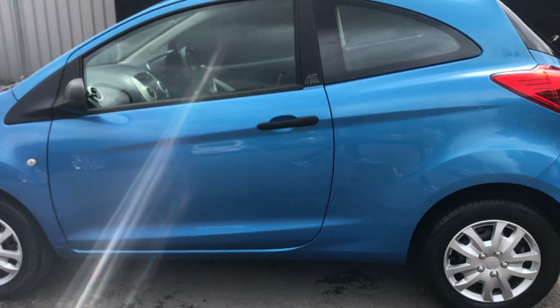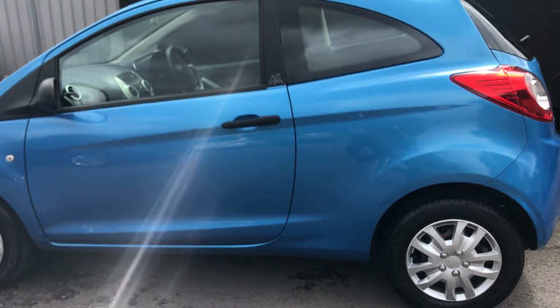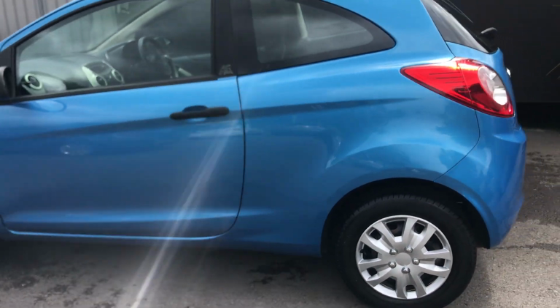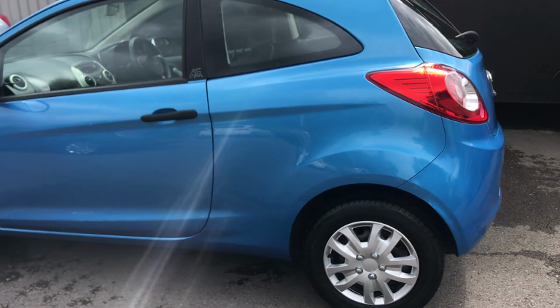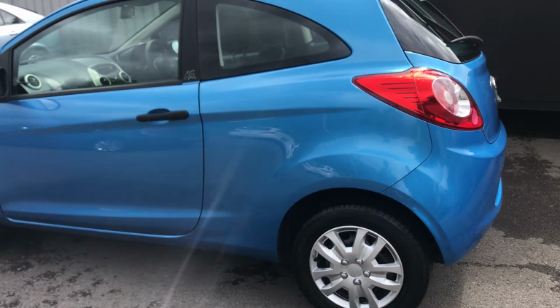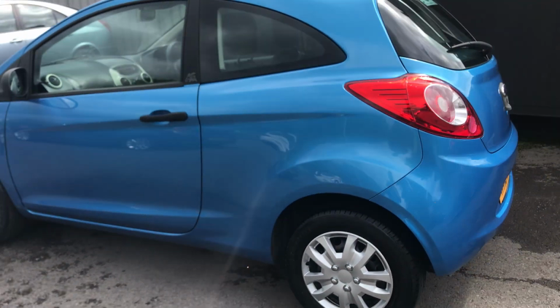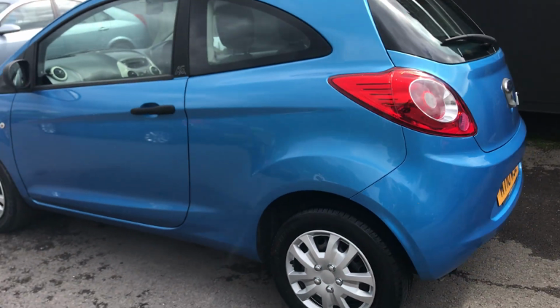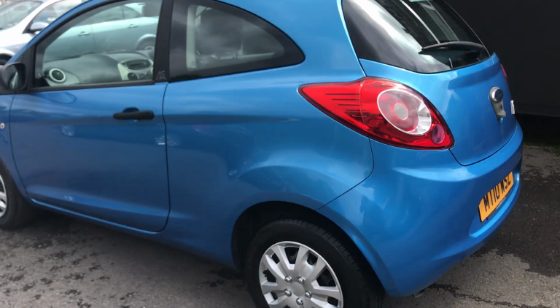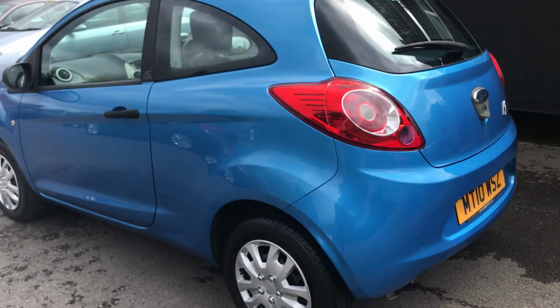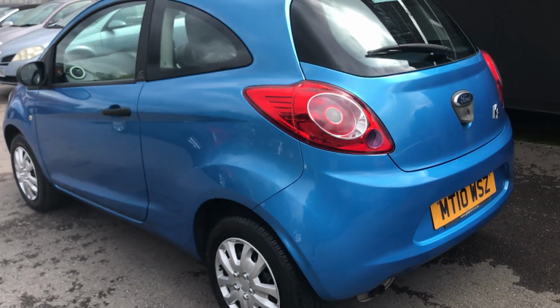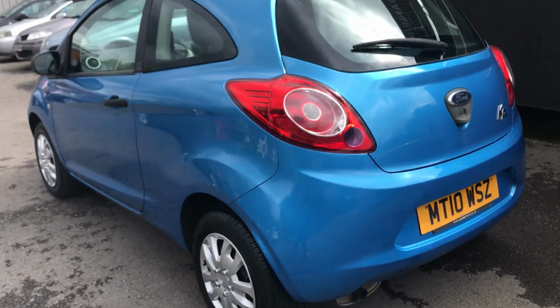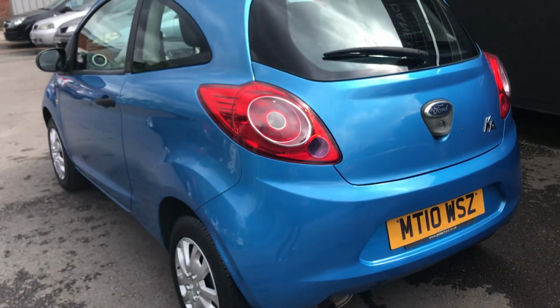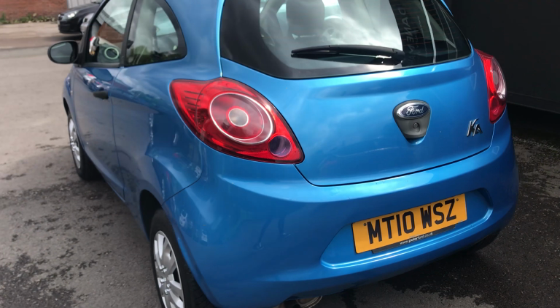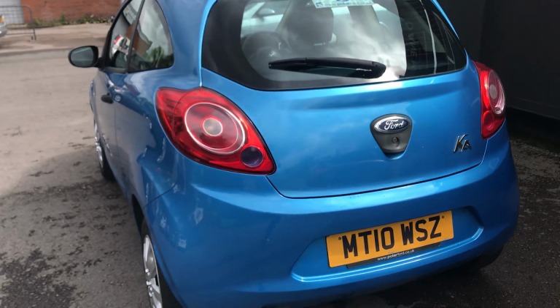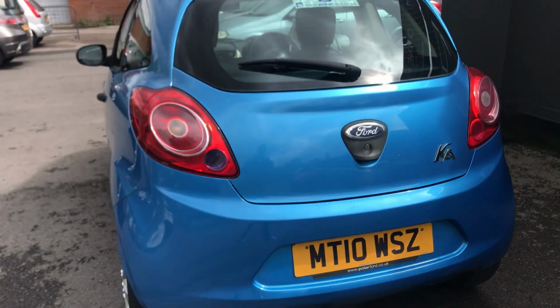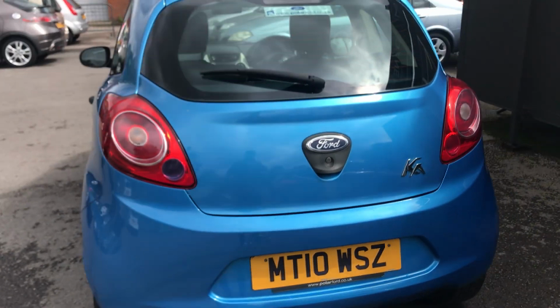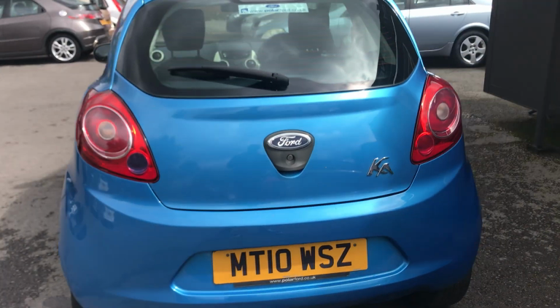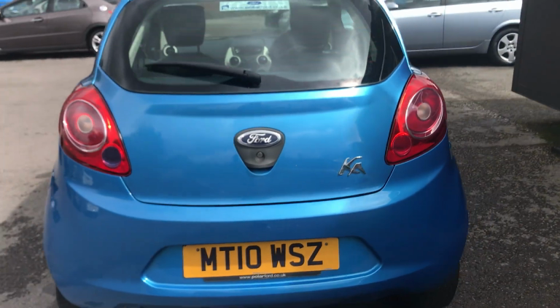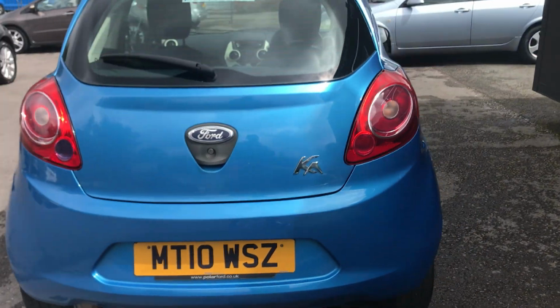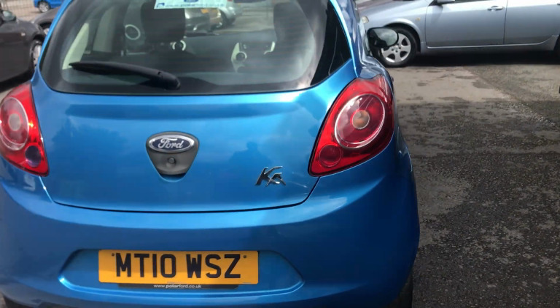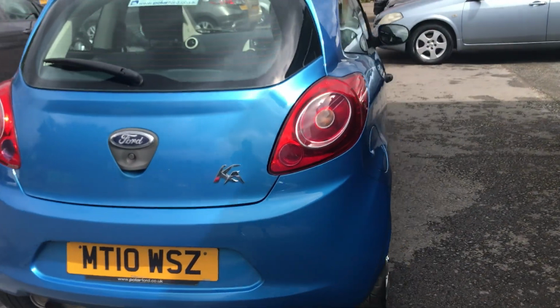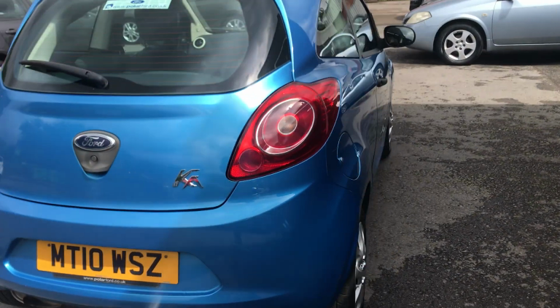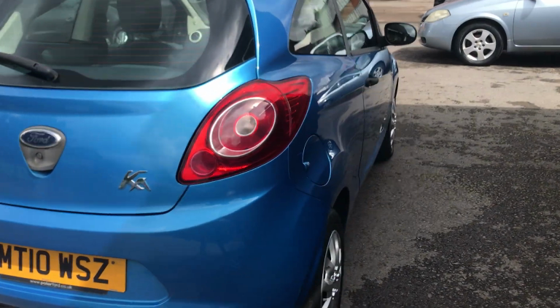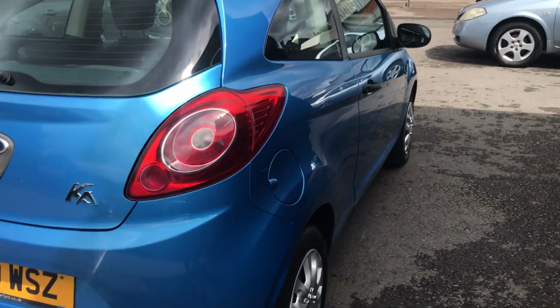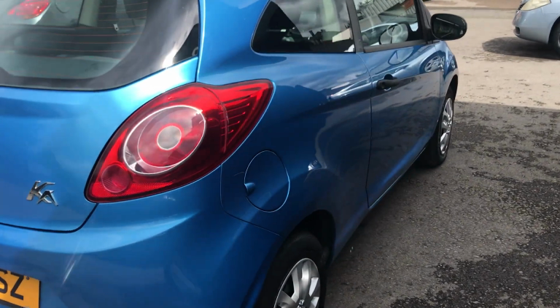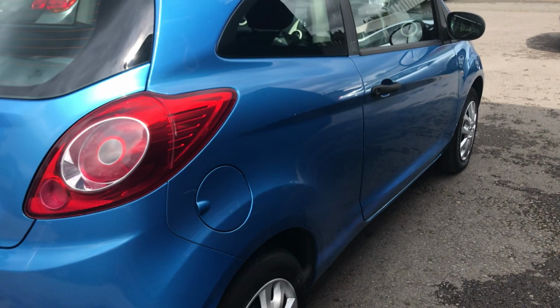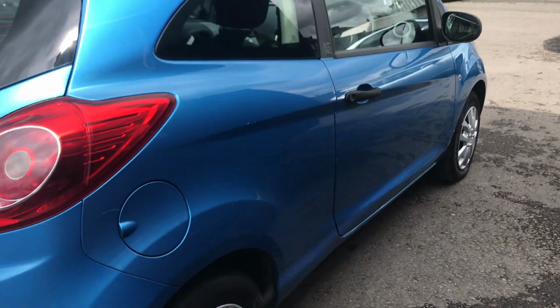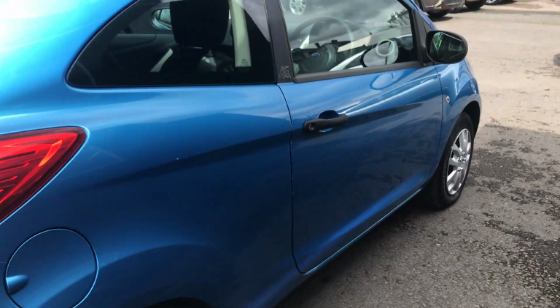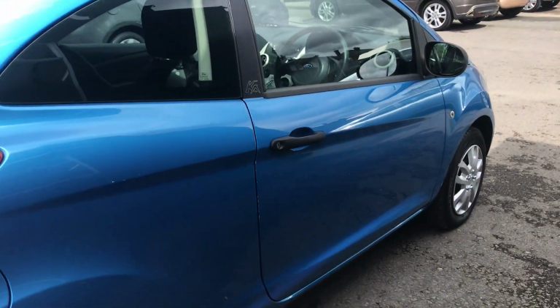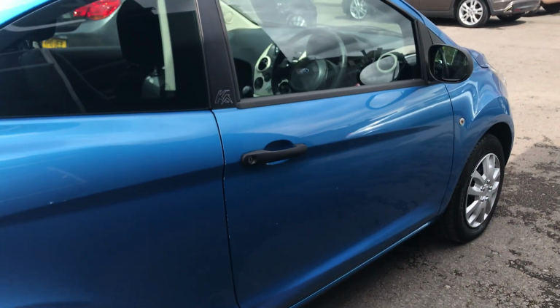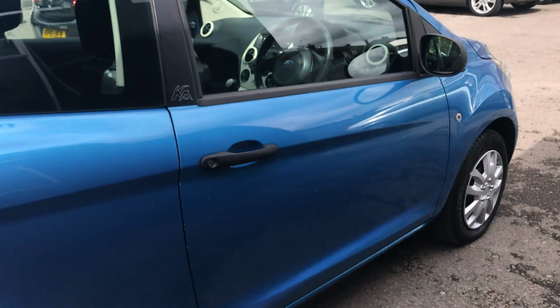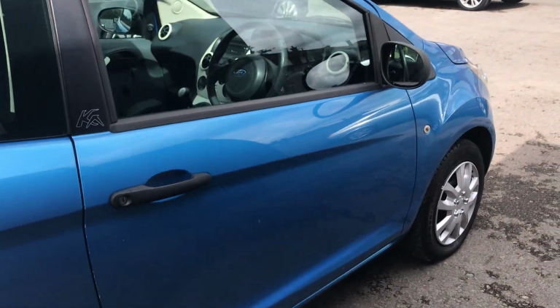The car has recently had new front discs and pads and drives extremely well. Overall, for its age and mileage, it's in great condition — just the odd little stone chips or light scratches, nothing major to point out — and finished in a lovely electric blue colour.